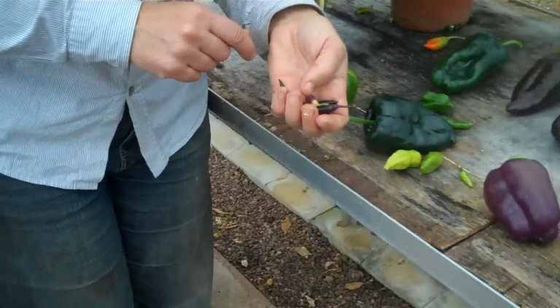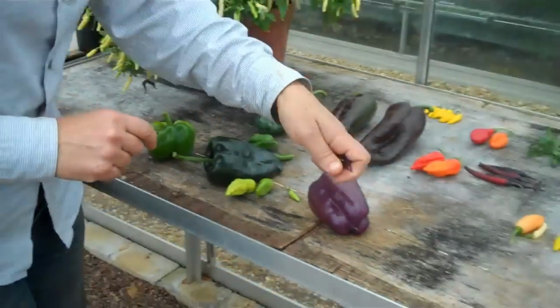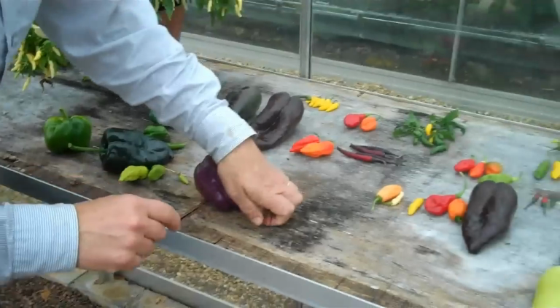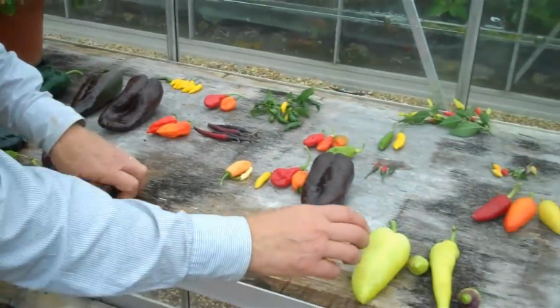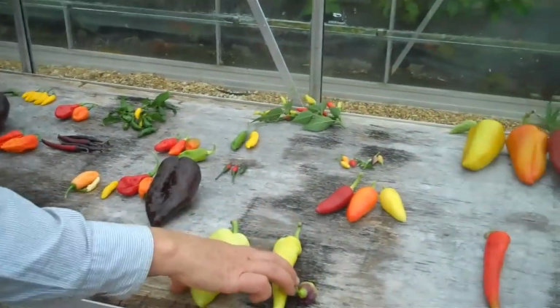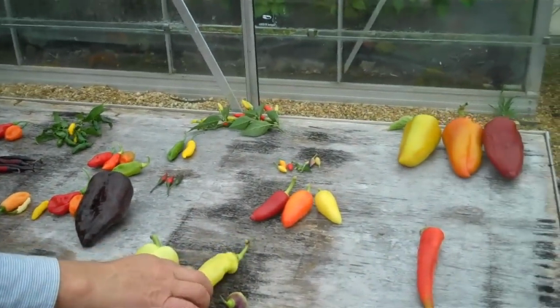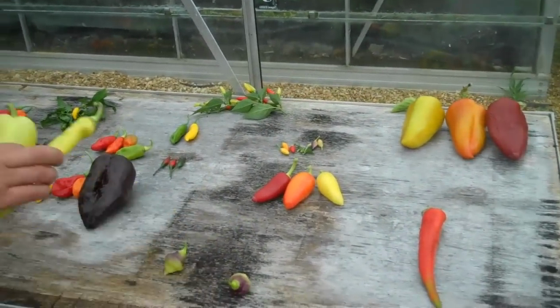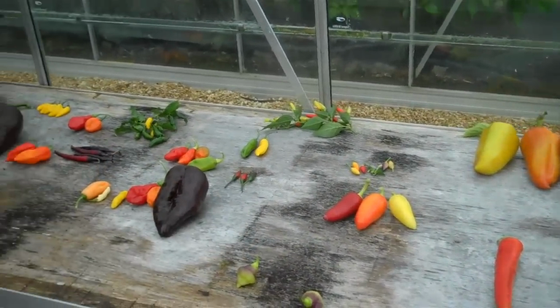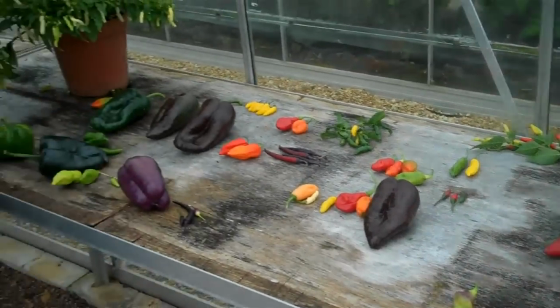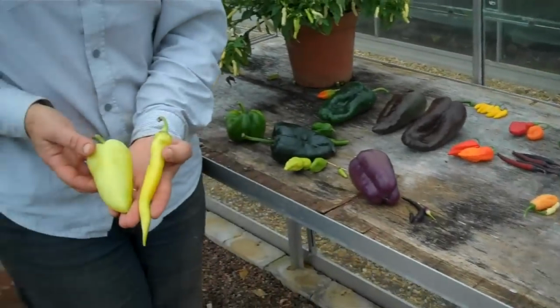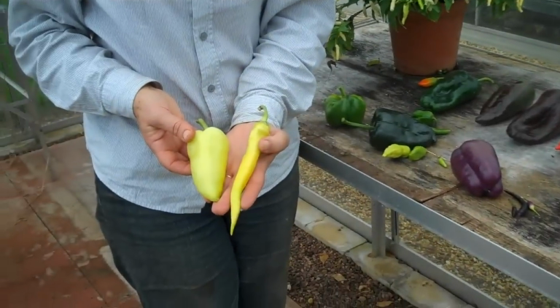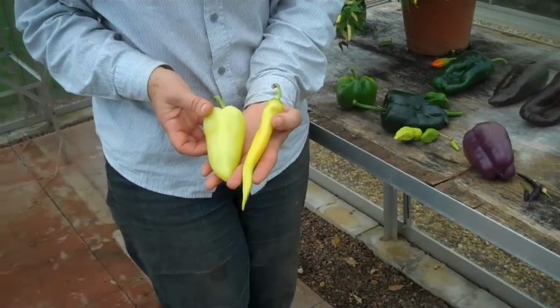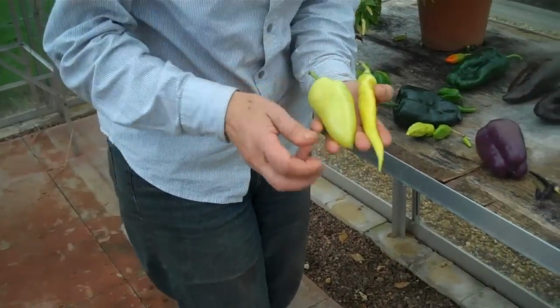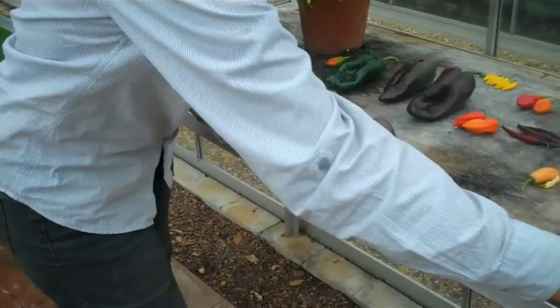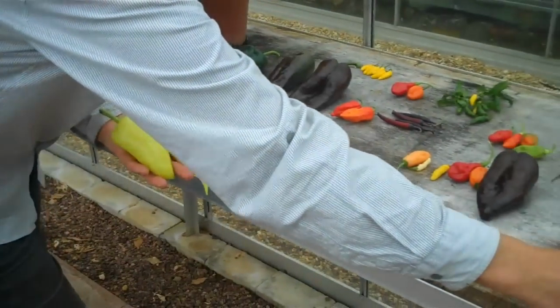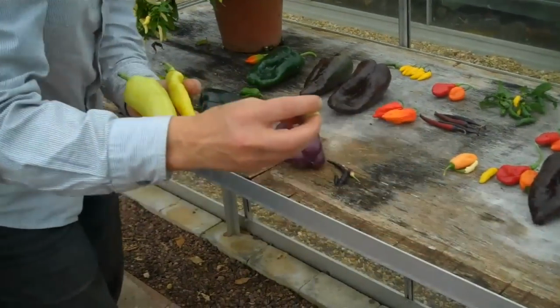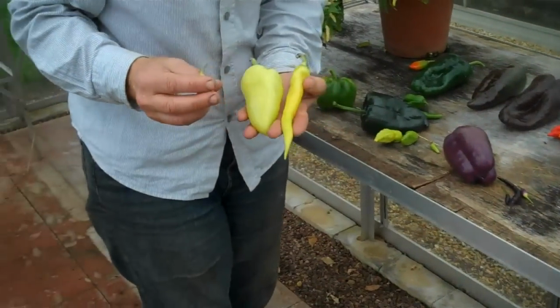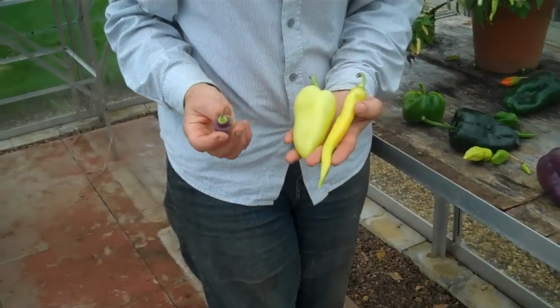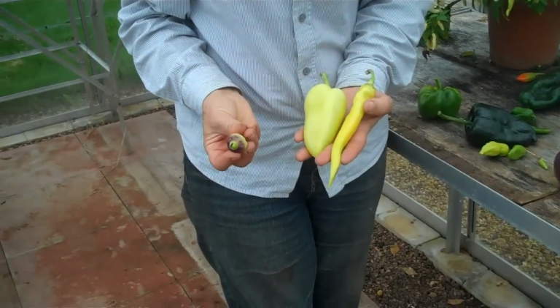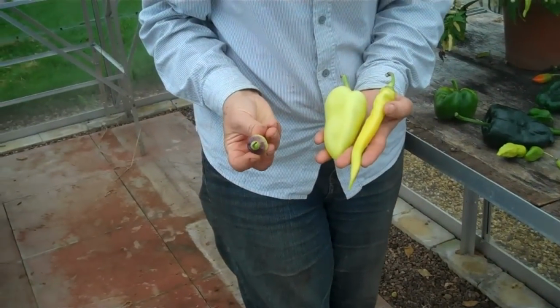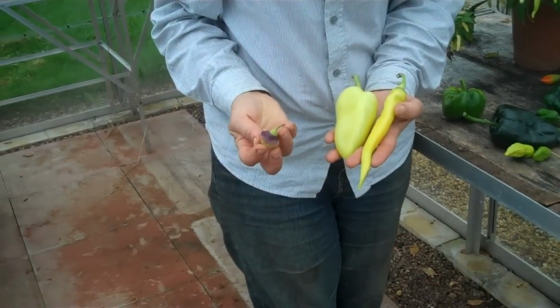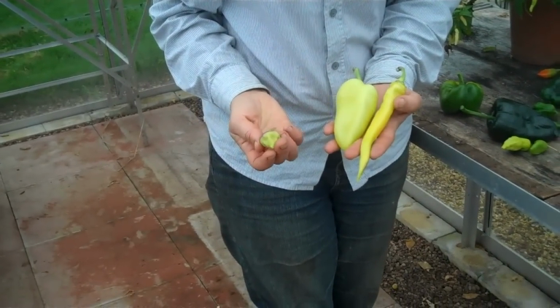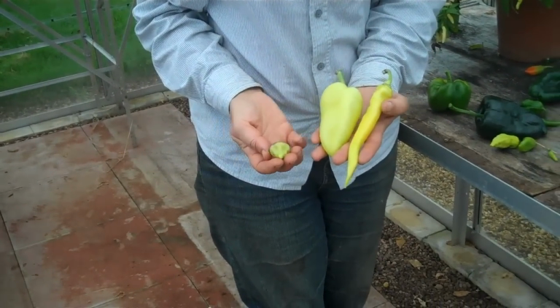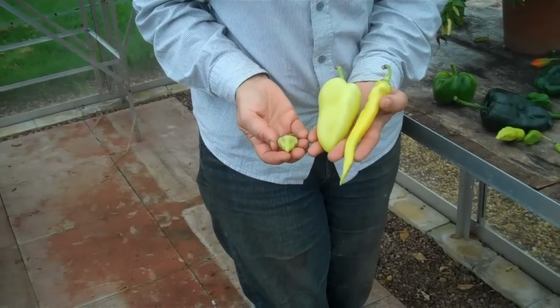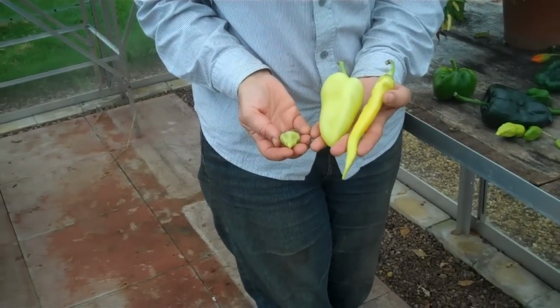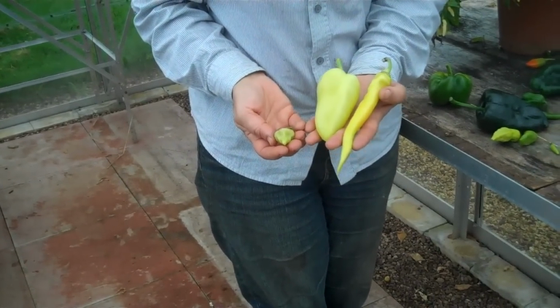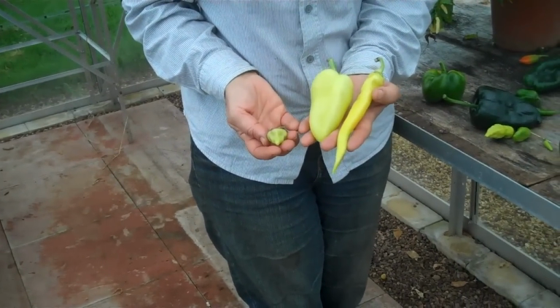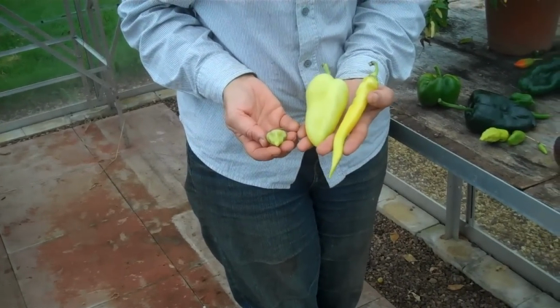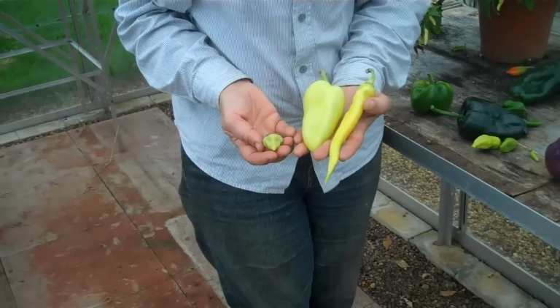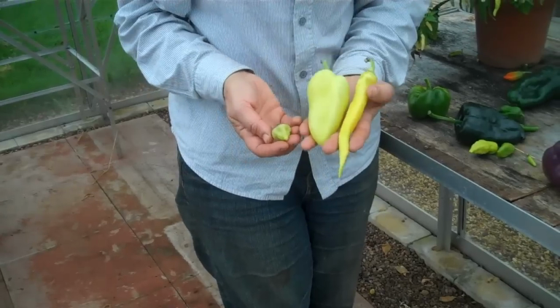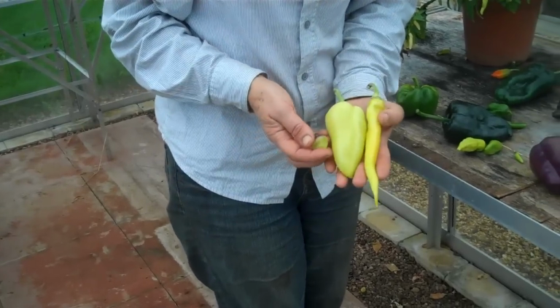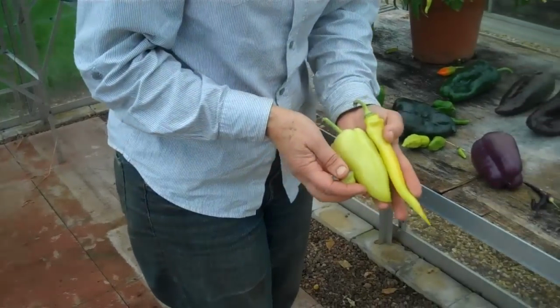The third unripe colour is pale yellow, like these ones here. Sometimes you might have a pale yellow chilli with some purpling on the top. So these are all unripe peppers — sweet peppers or chillies. Those are the unripe colours.